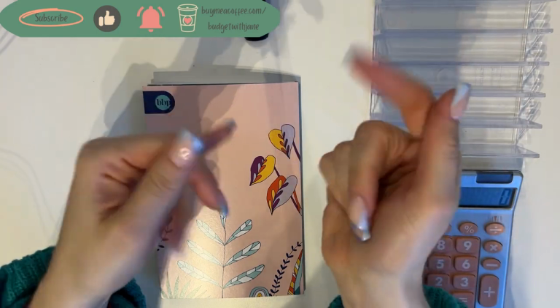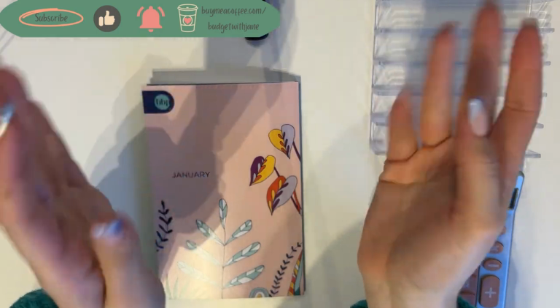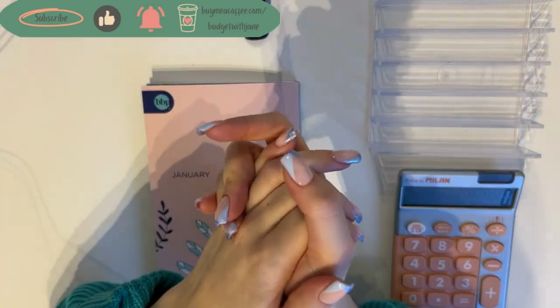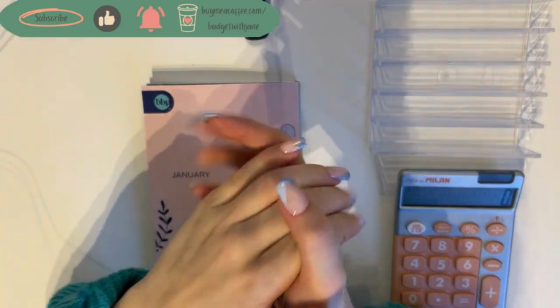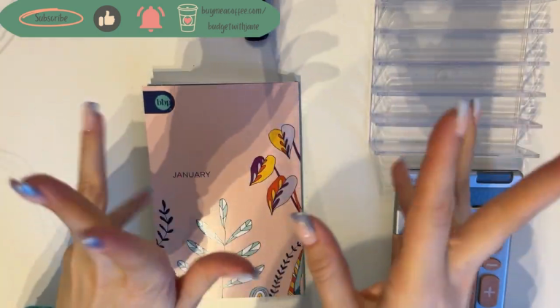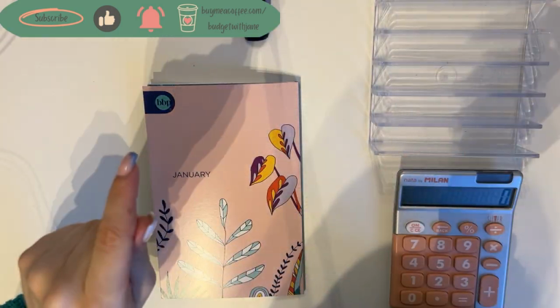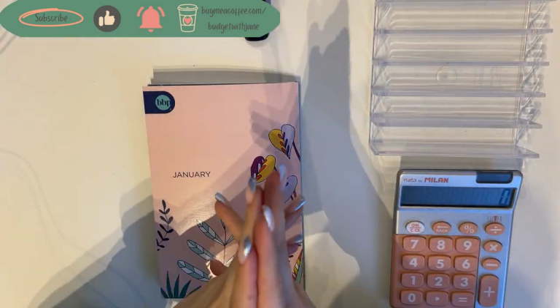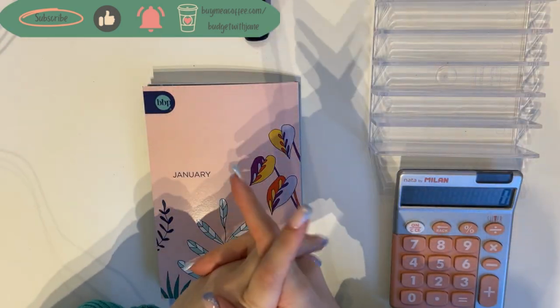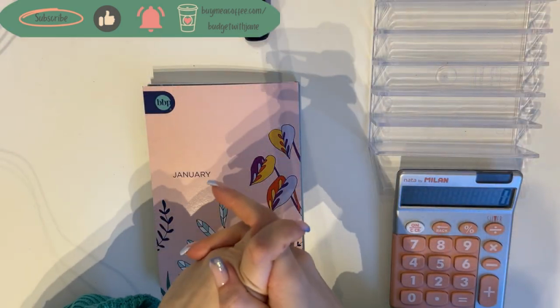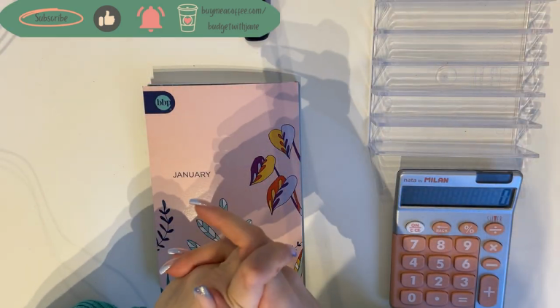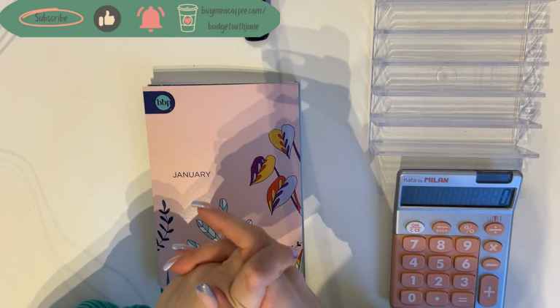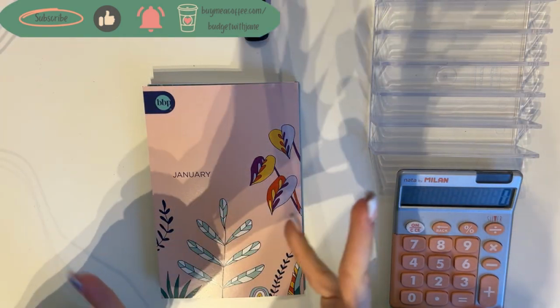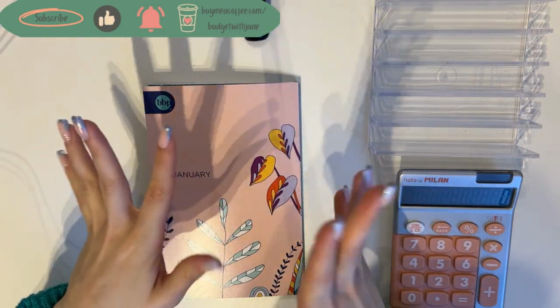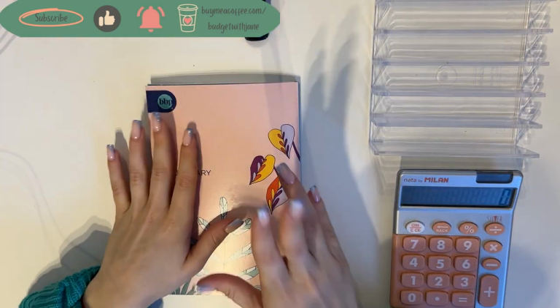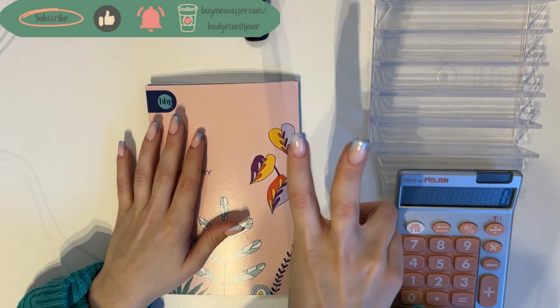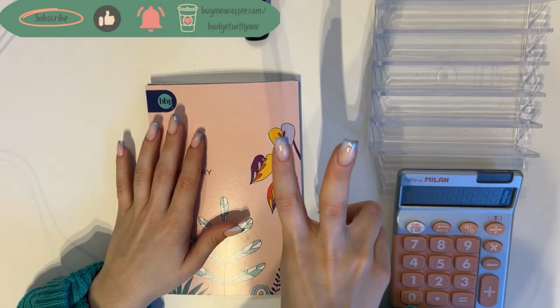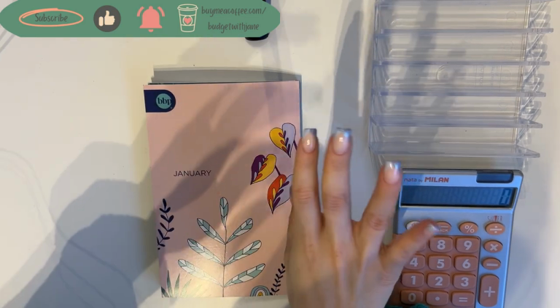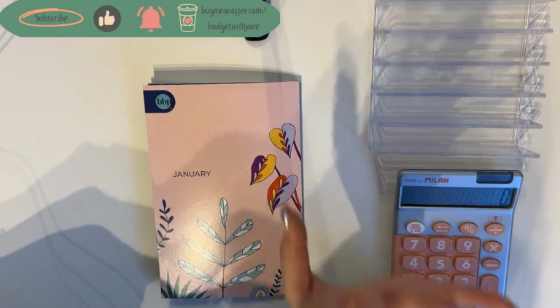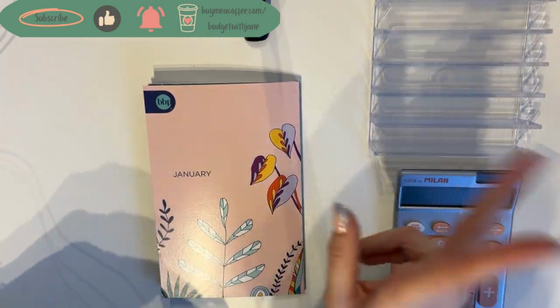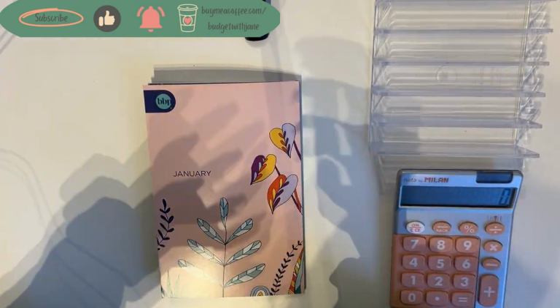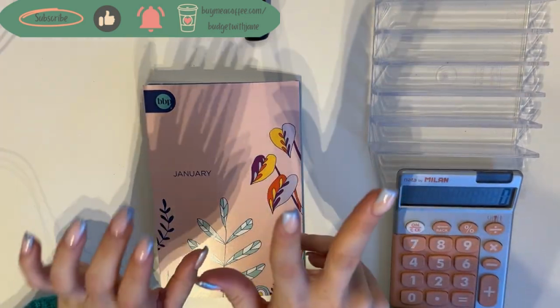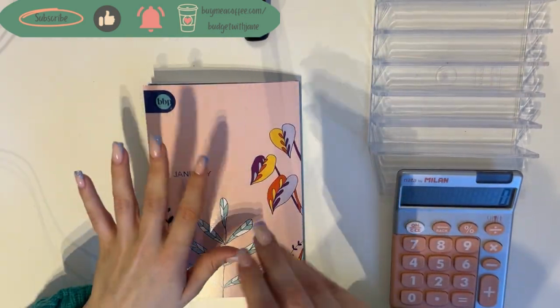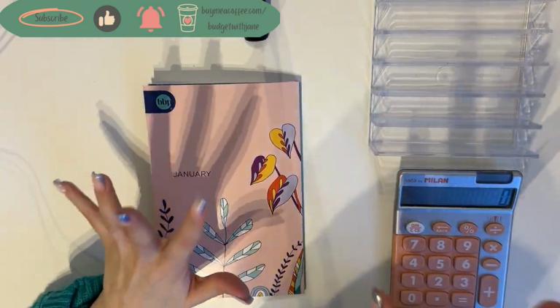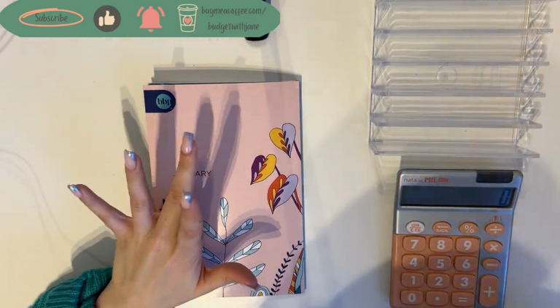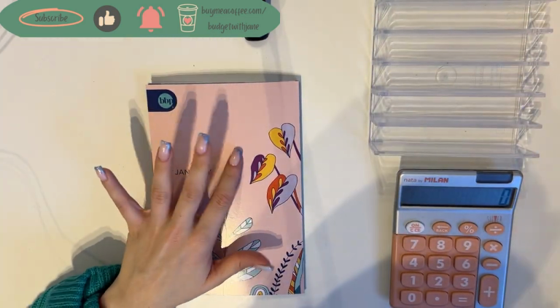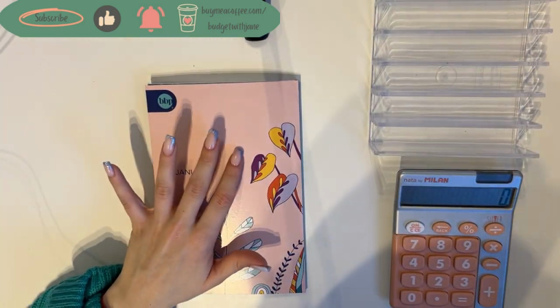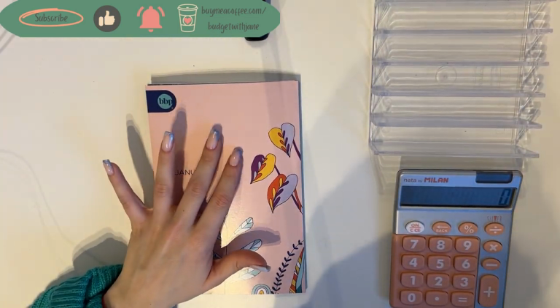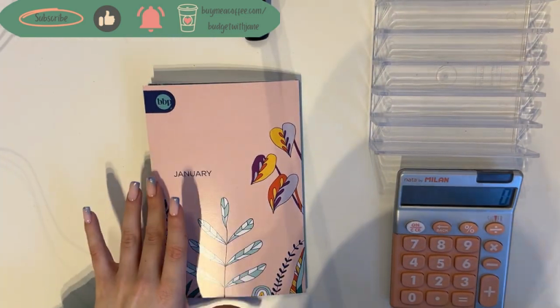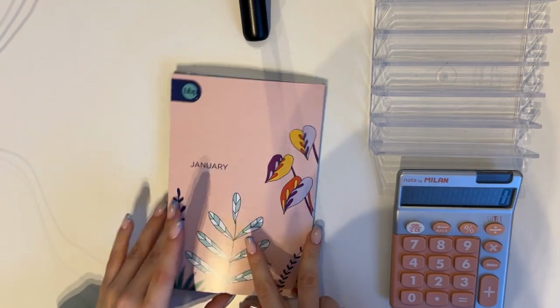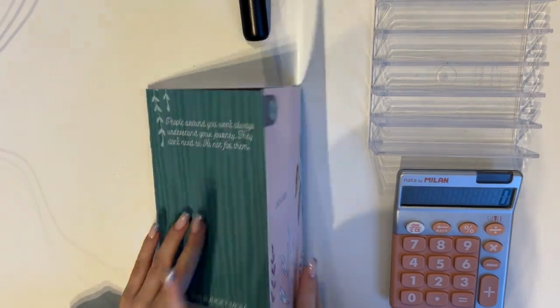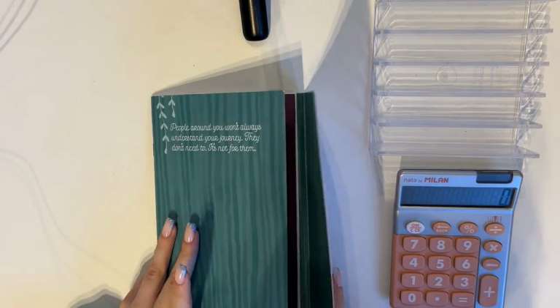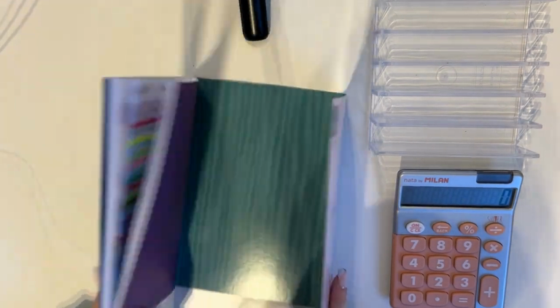Hey guys, welcome or welcome back to my channel. In today's video we're doing the closeout for the second week of January and opening up the third week, so without further ado let's go.